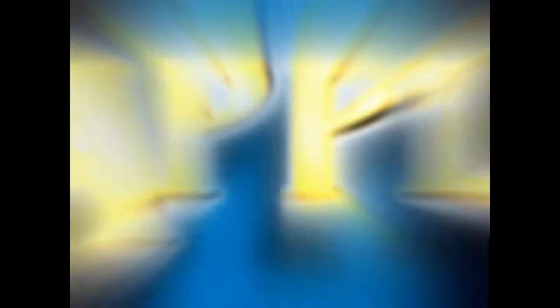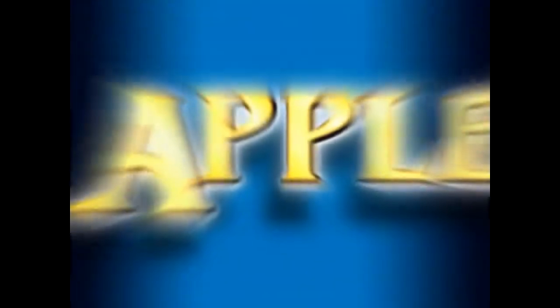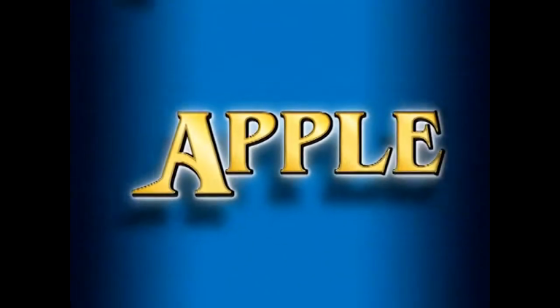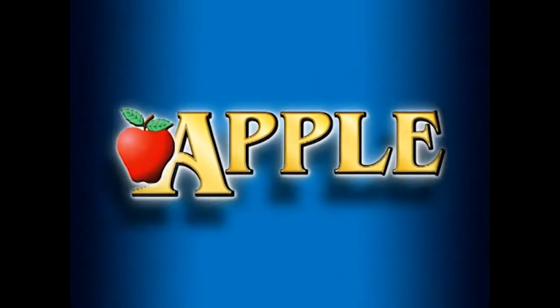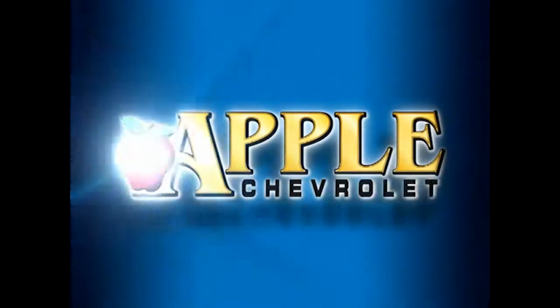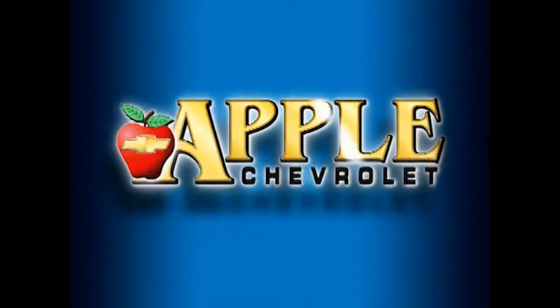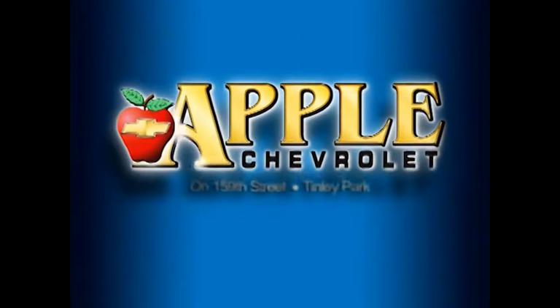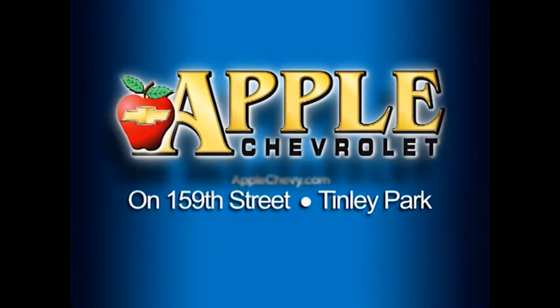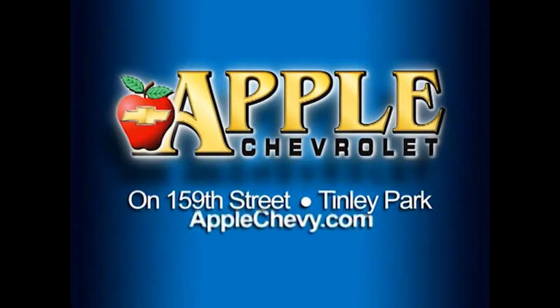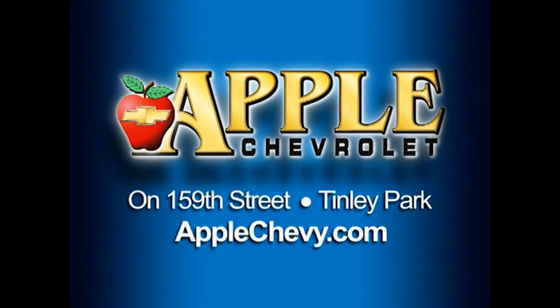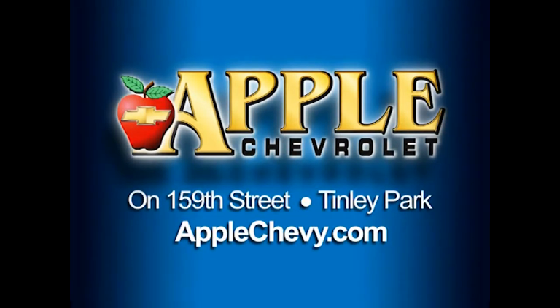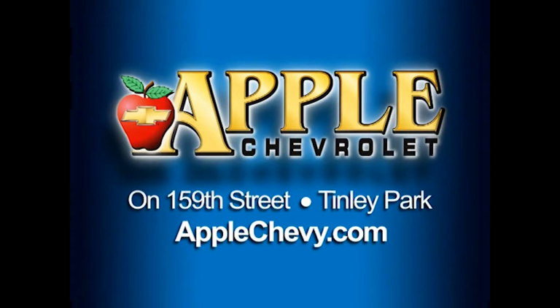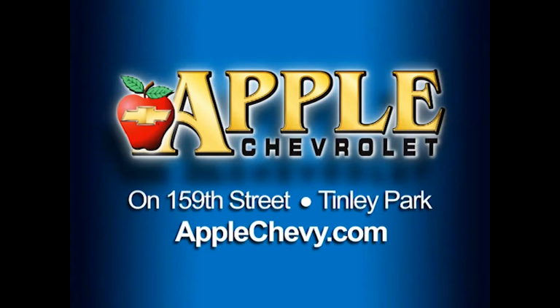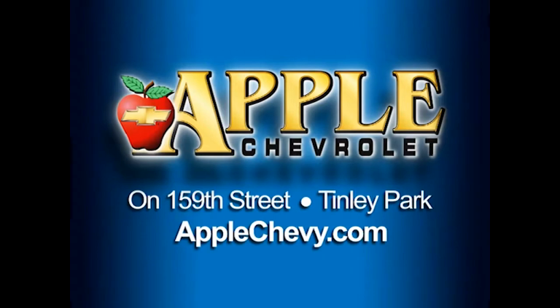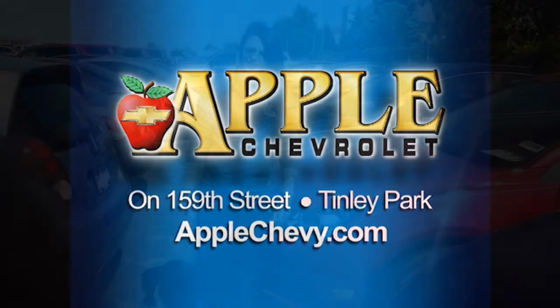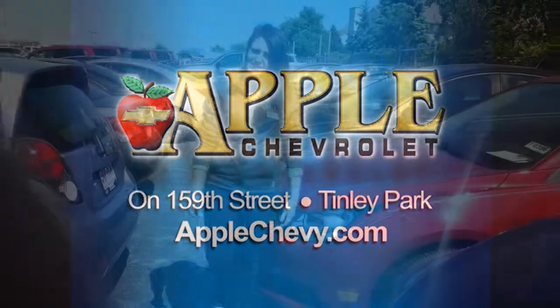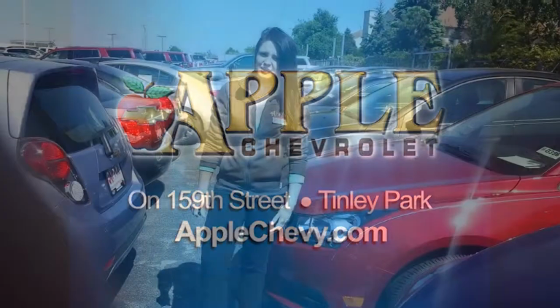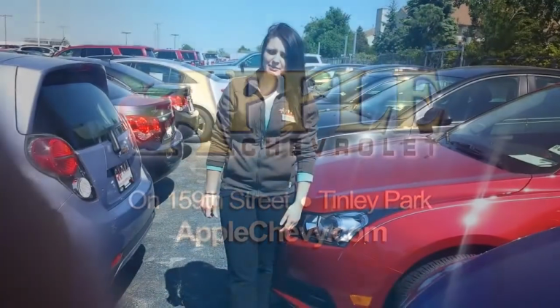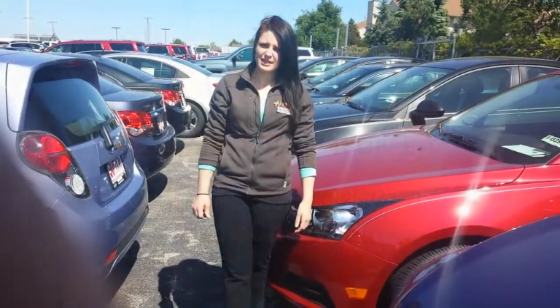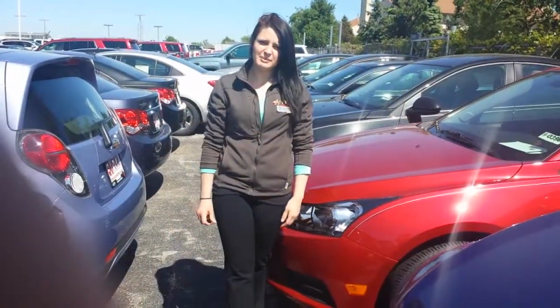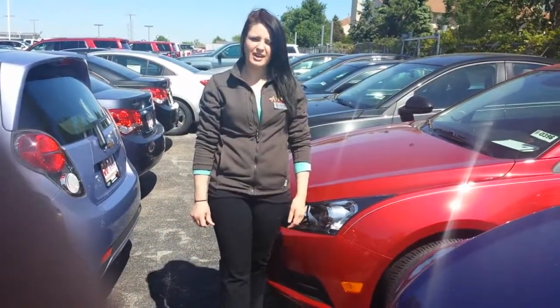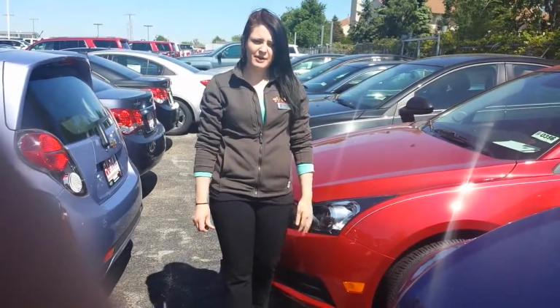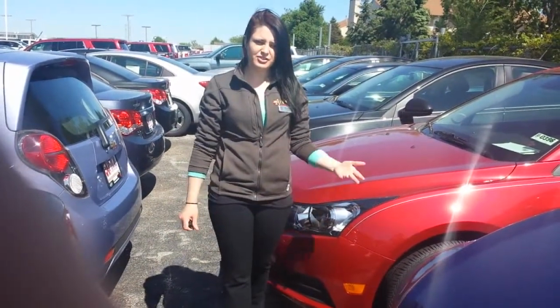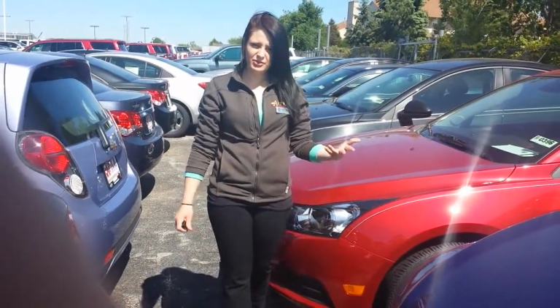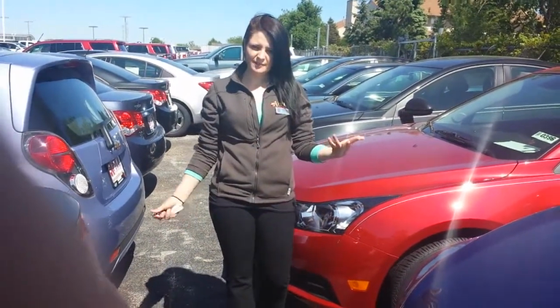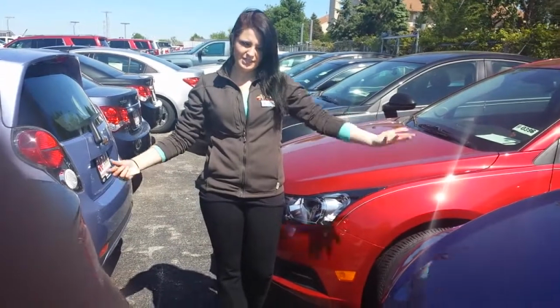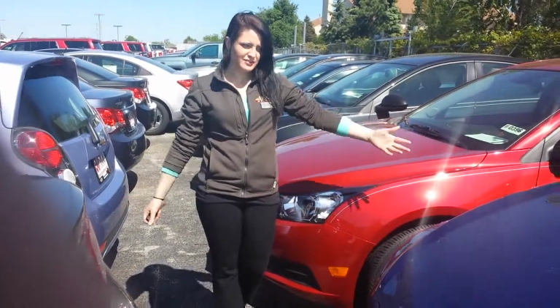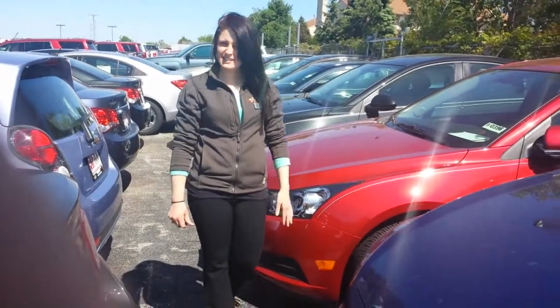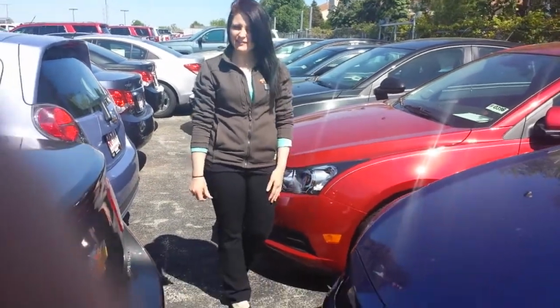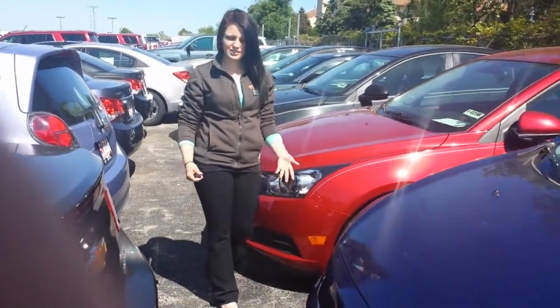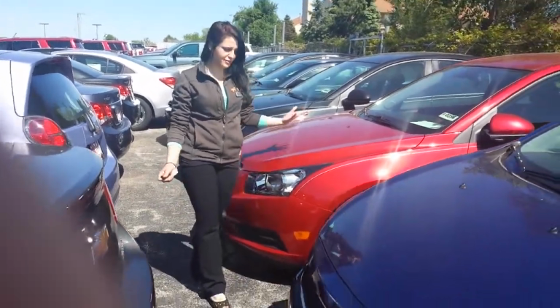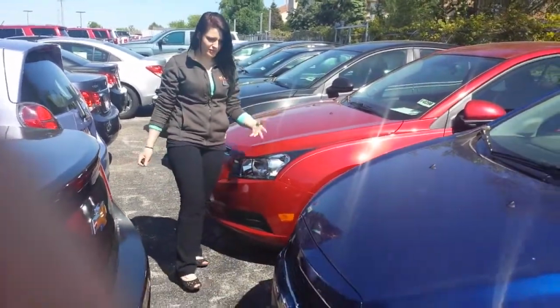When you're shopping for a Chevy, pick Apple Chevrolet. This is Nikki over at Apple Chevrolet in Tinley Park. I wanted to show you the selection of Sonics that we have here — this is just a few of them.